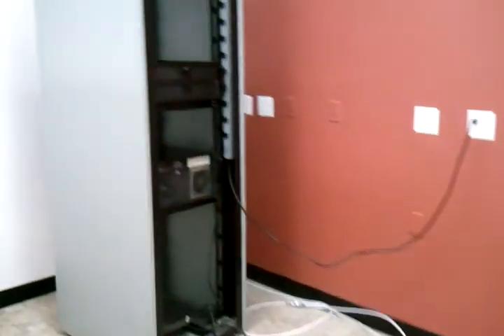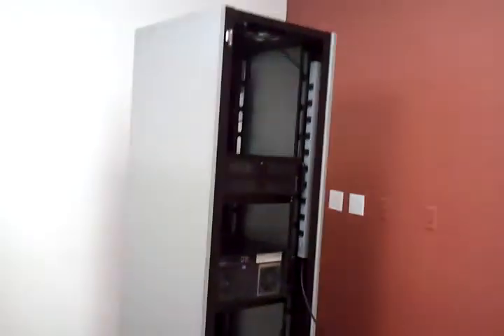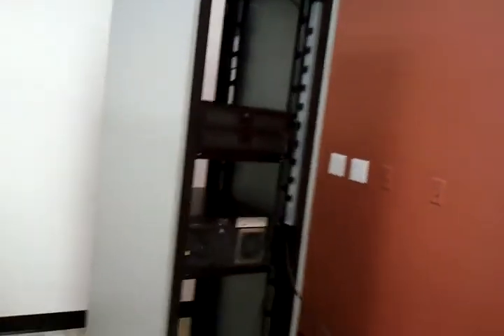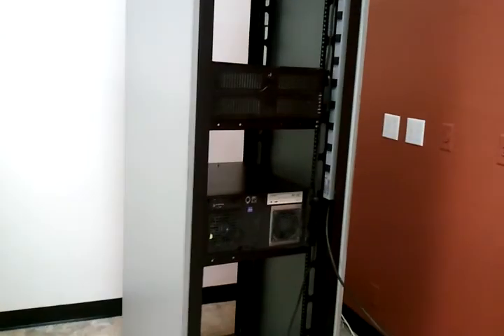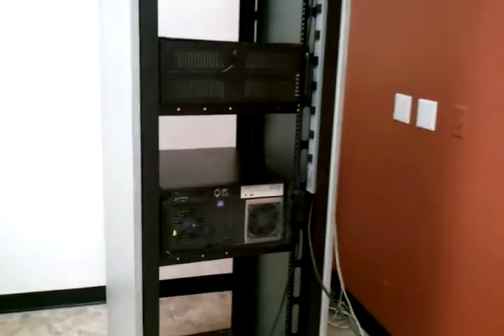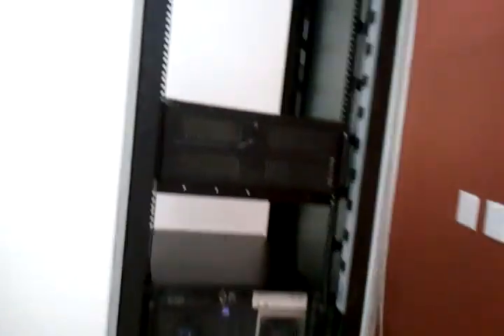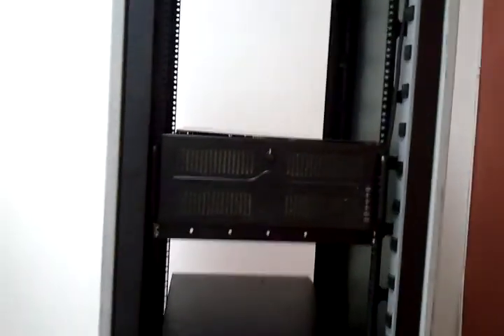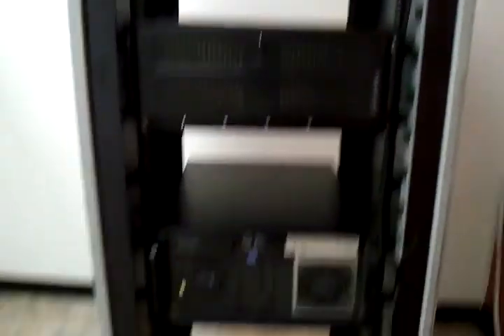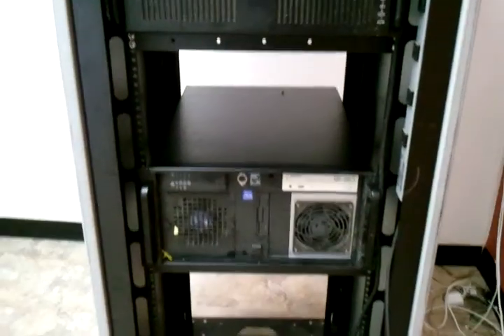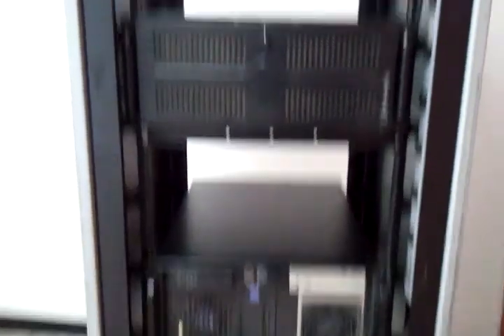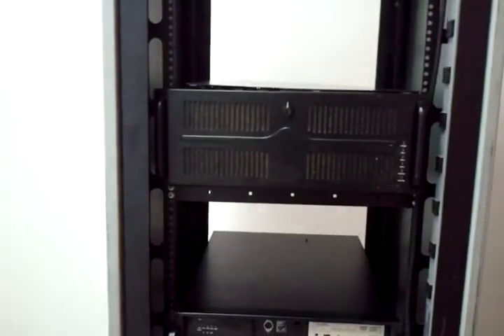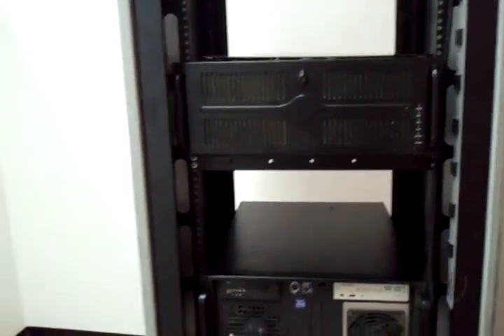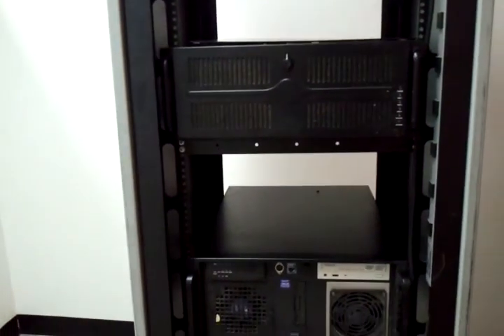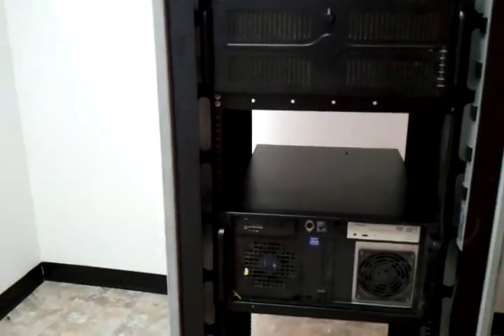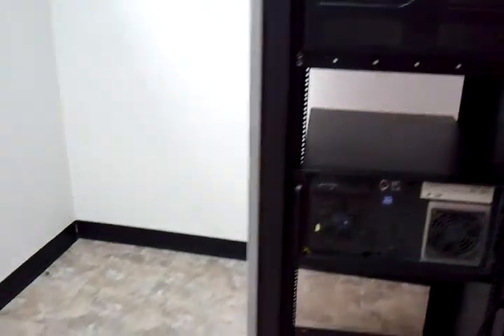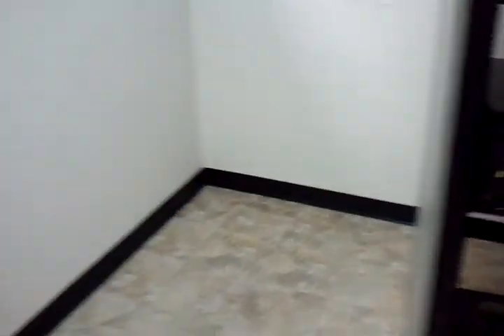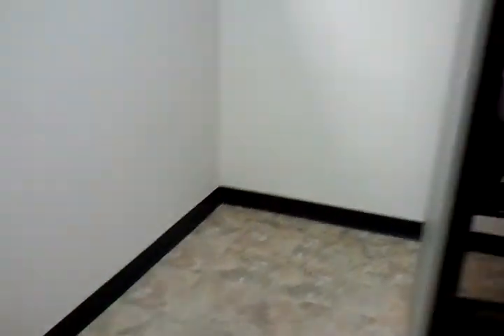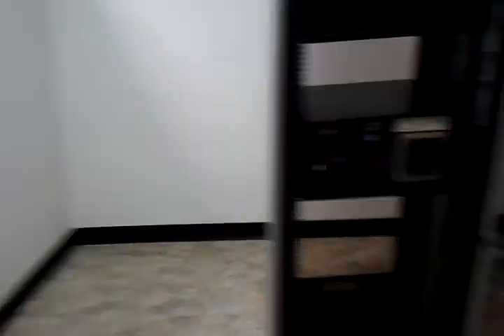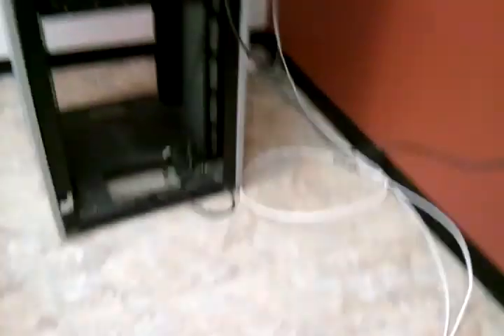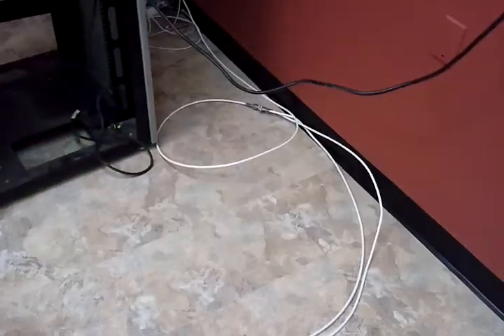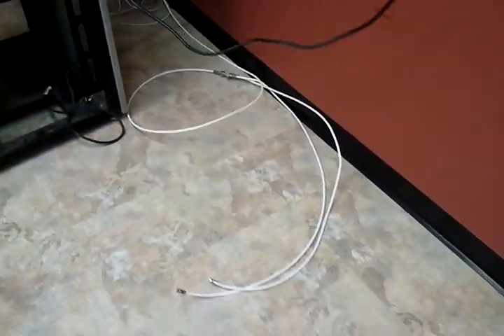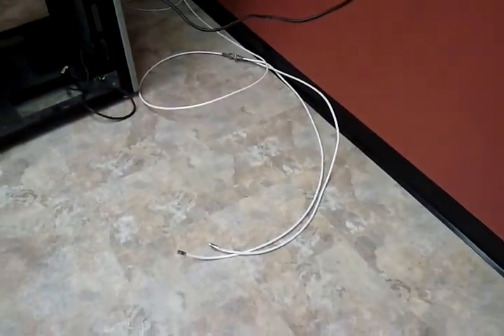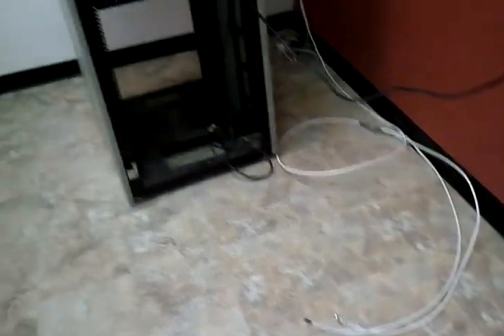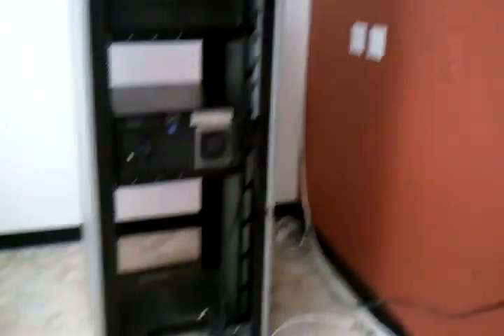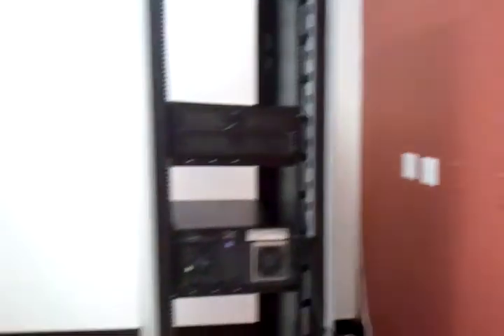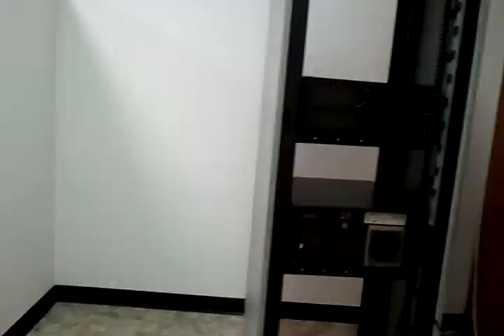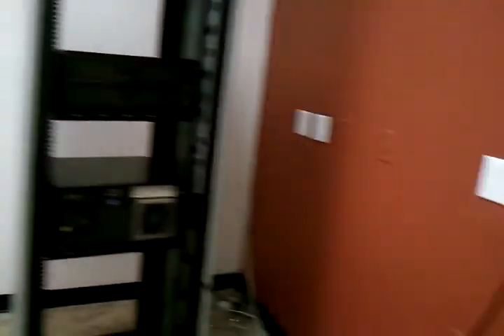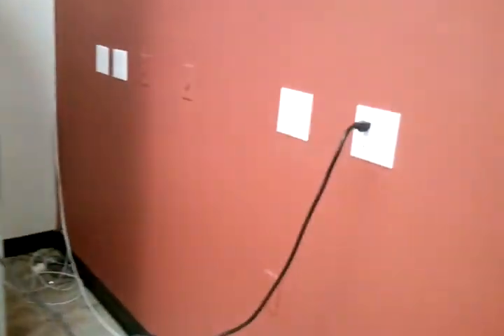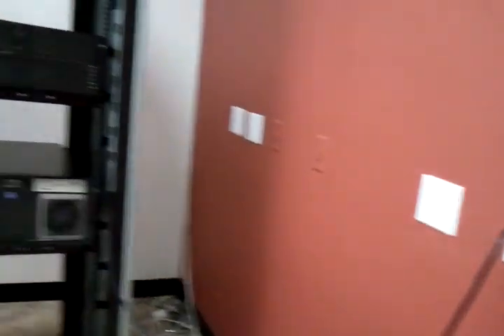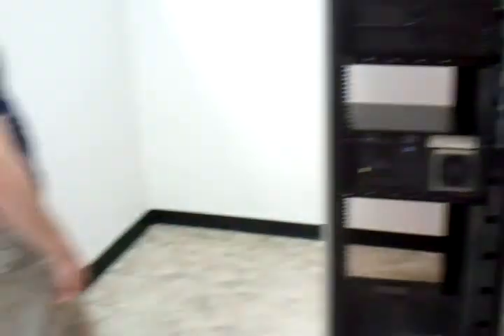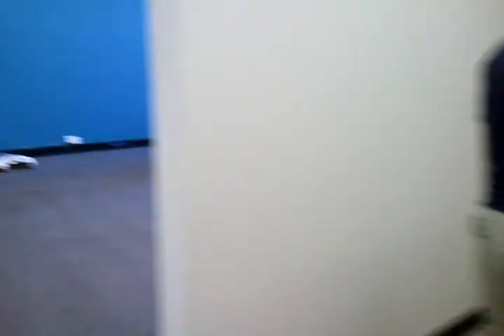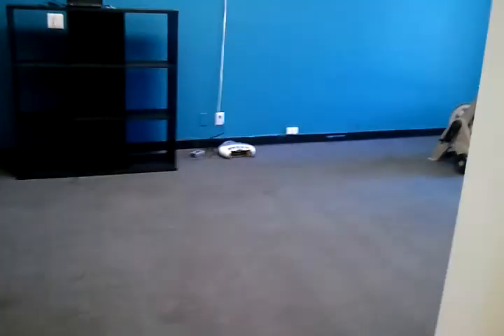We've got a rack, a couple servers. At least one of them probably works. There's space for way more too — we'll have more computers and stuff in here. This is just day one.